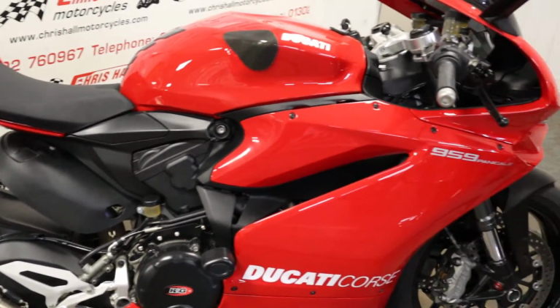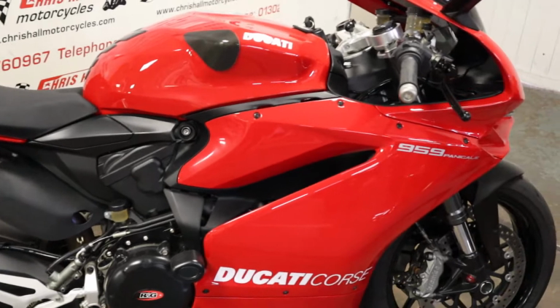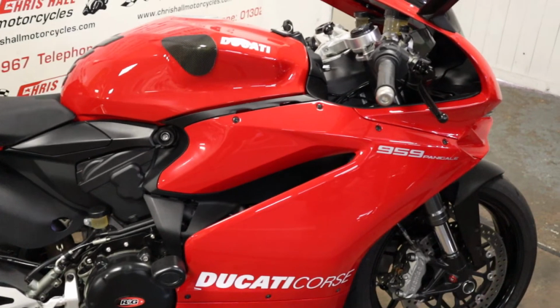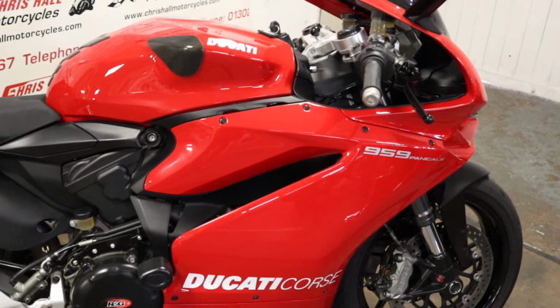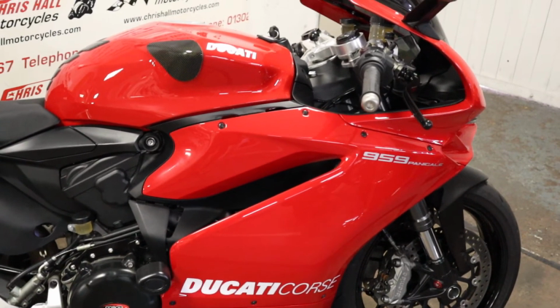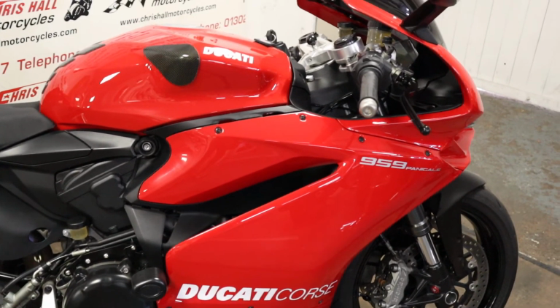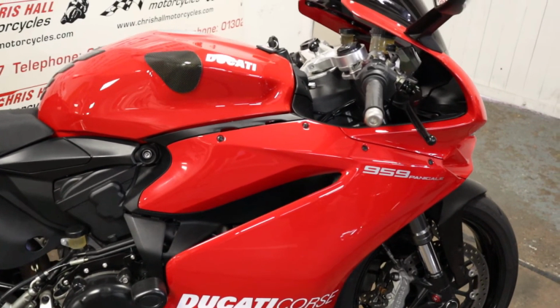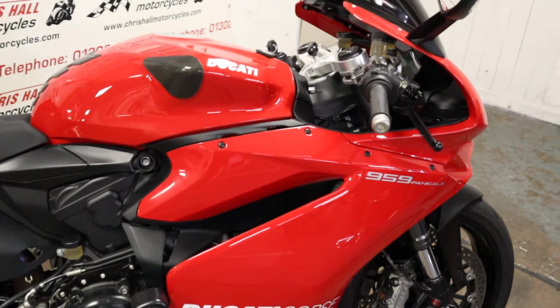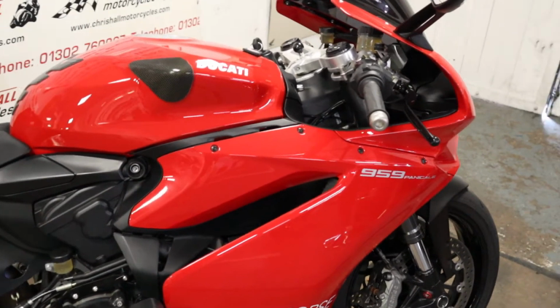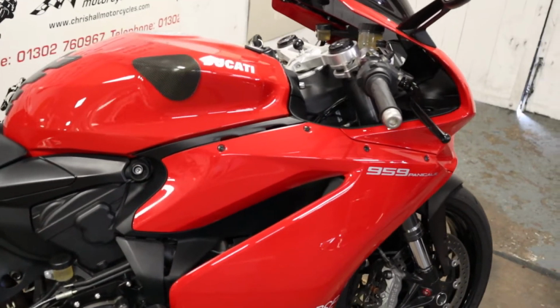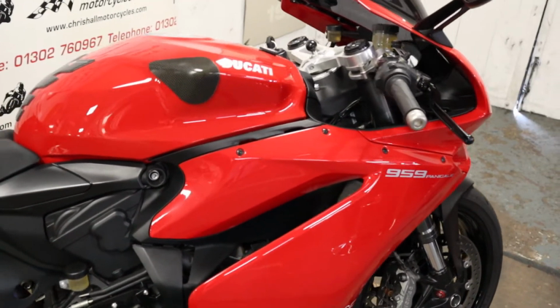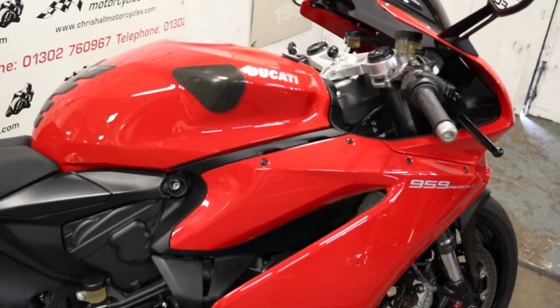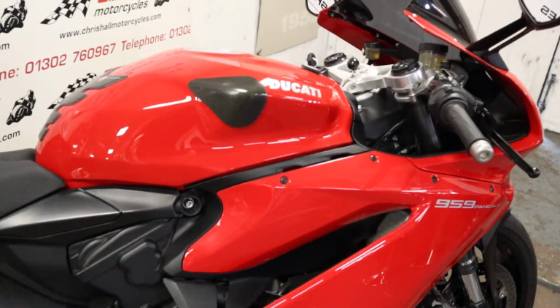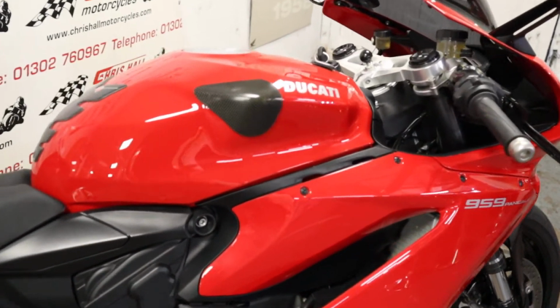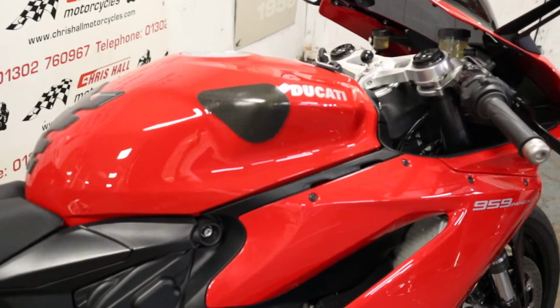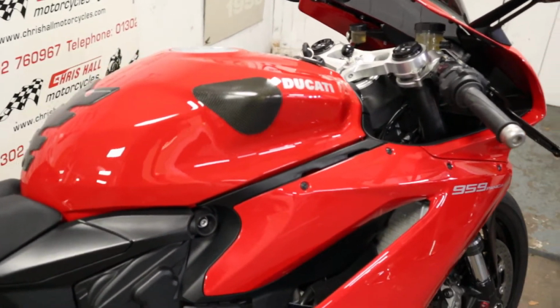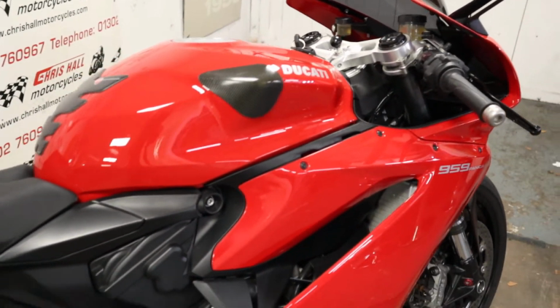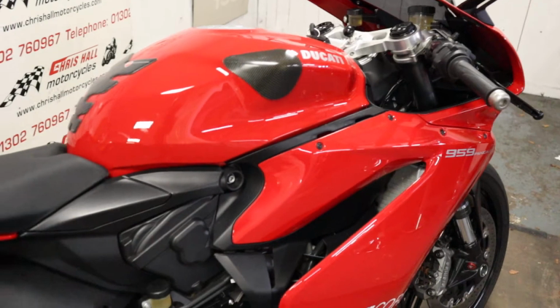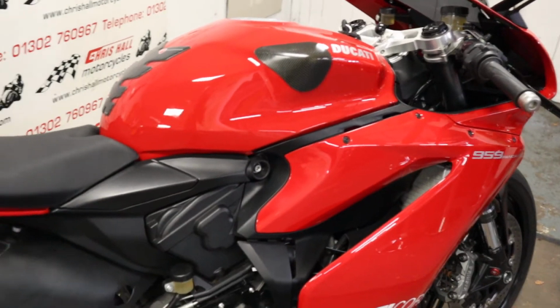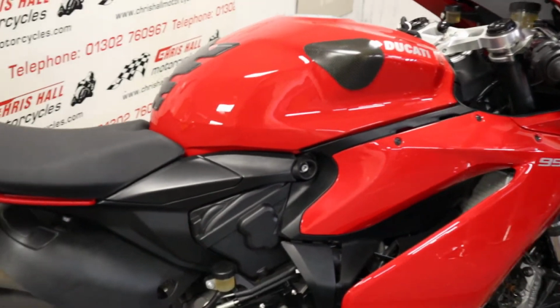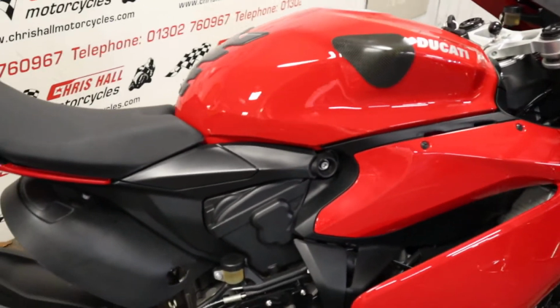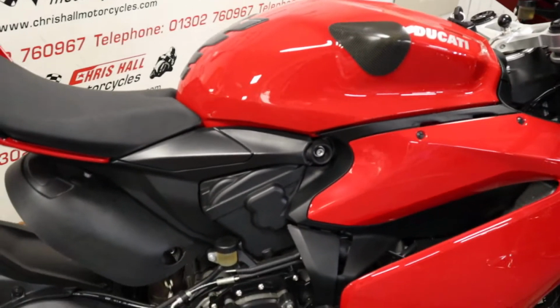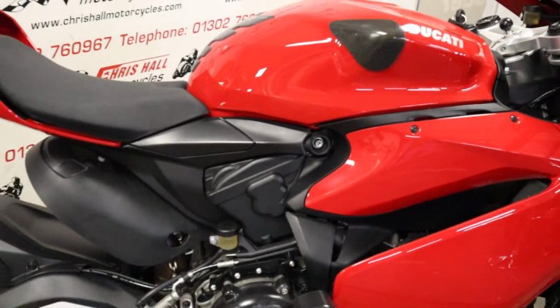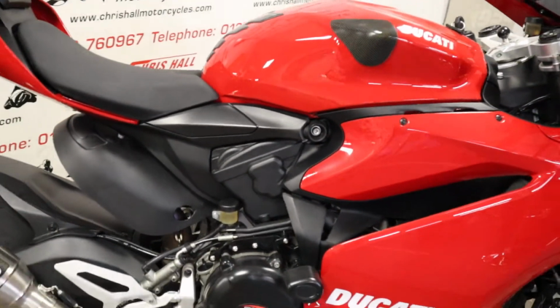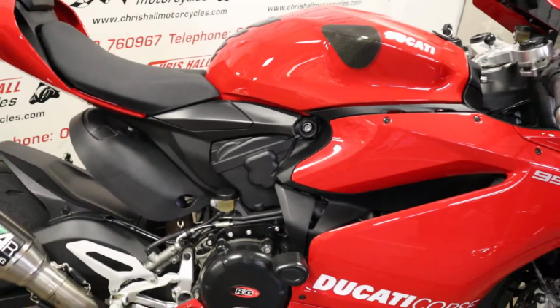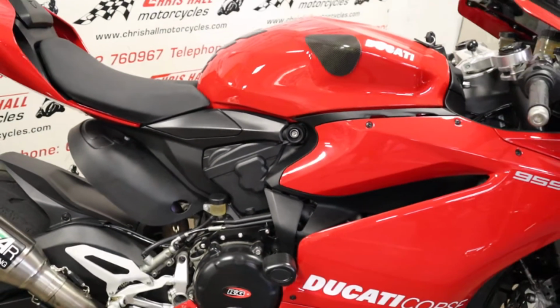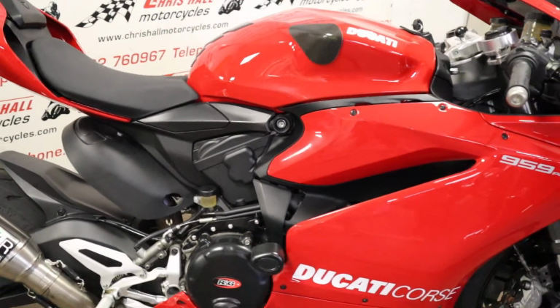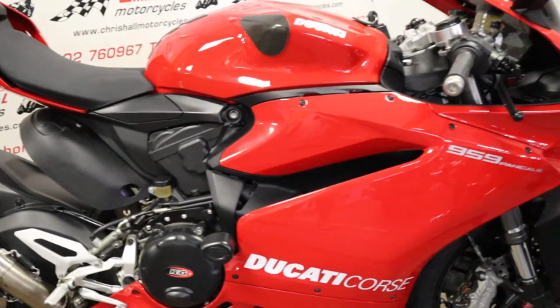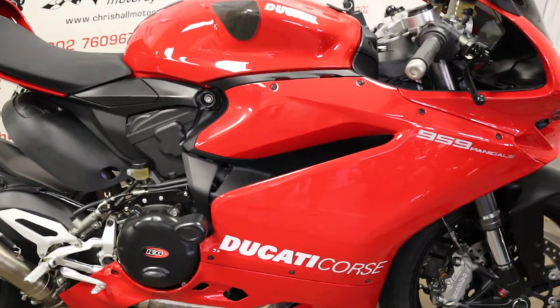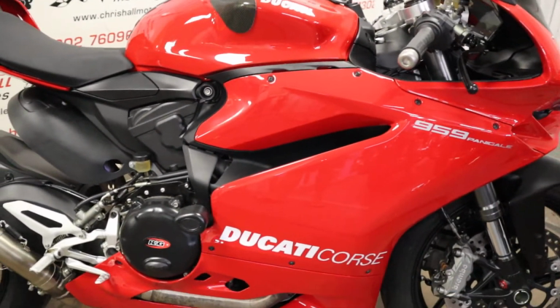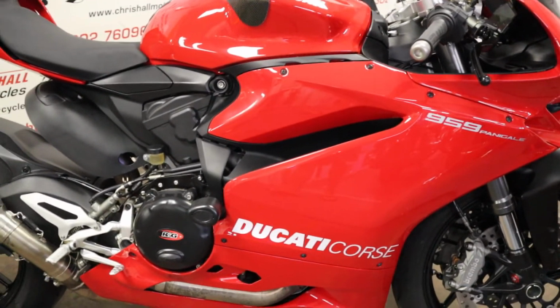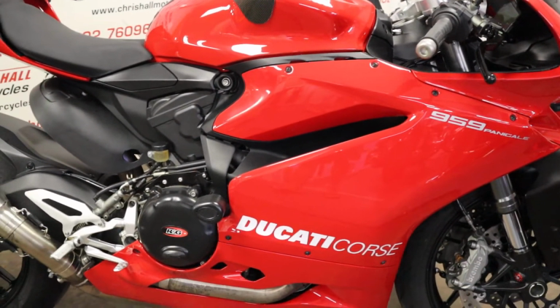This particular bike is showing just over five and a half thousand miles on the clock. It's got six service stamps in the book. Yeah, immaculate bike — immaculate.